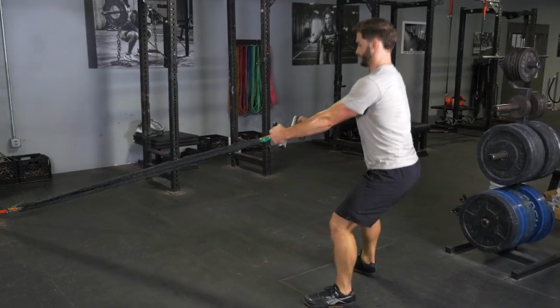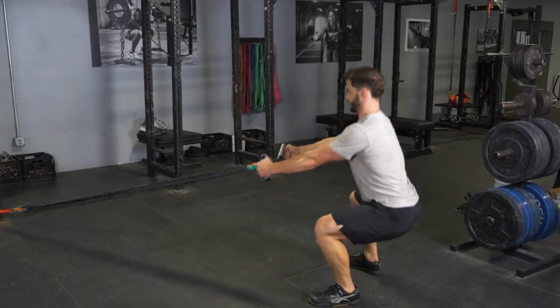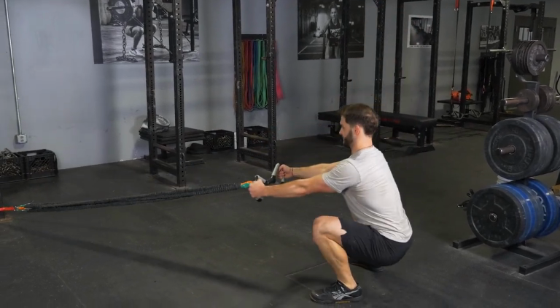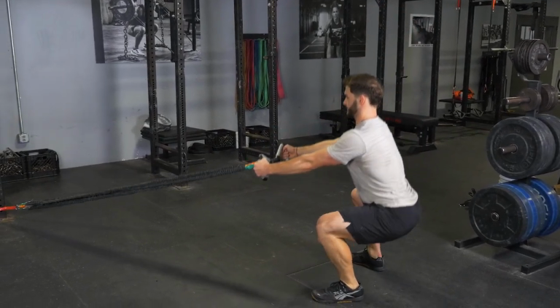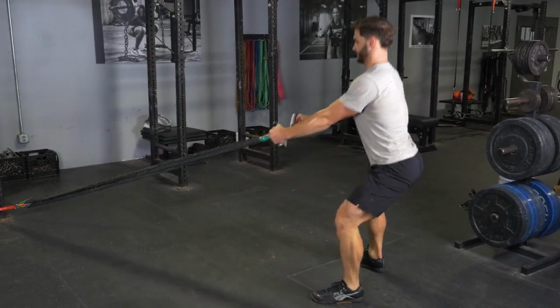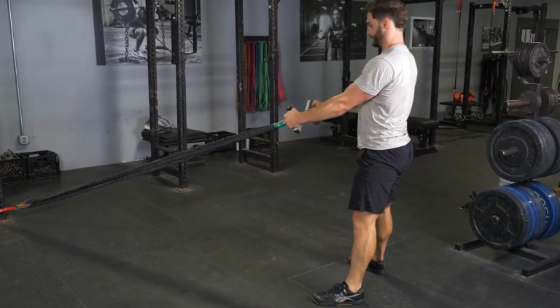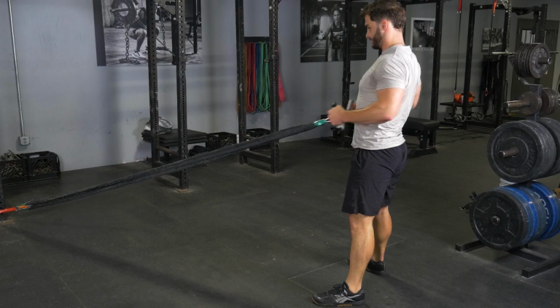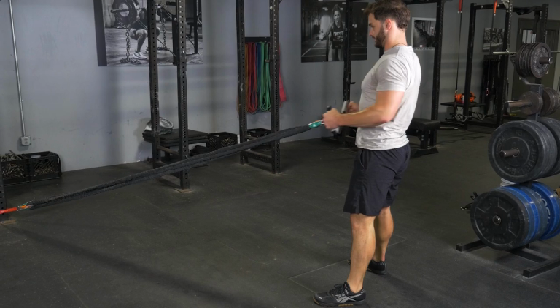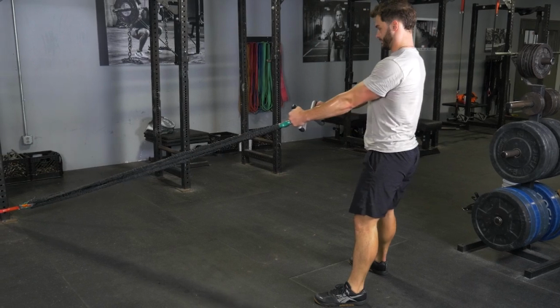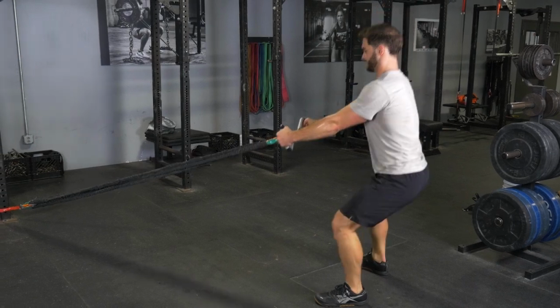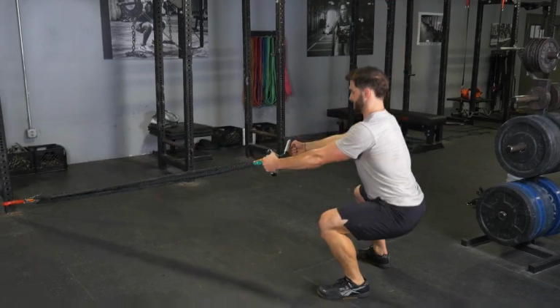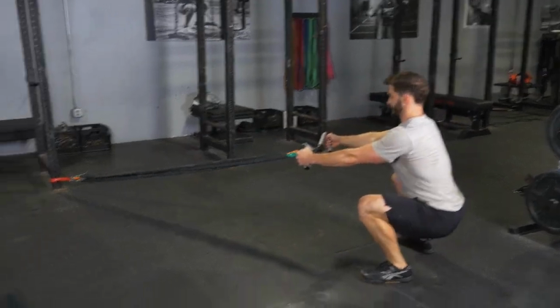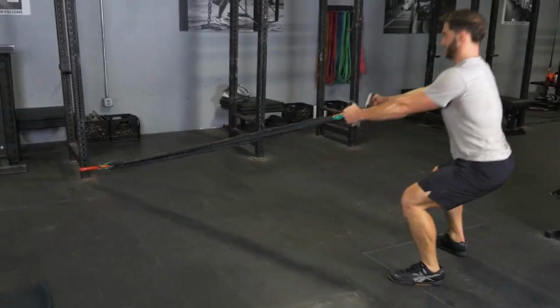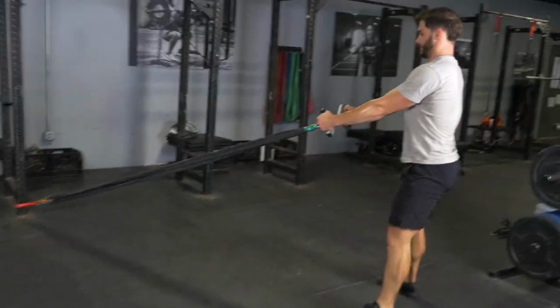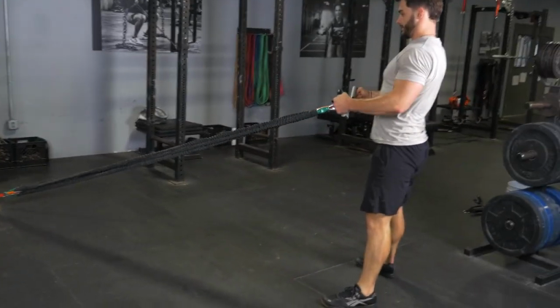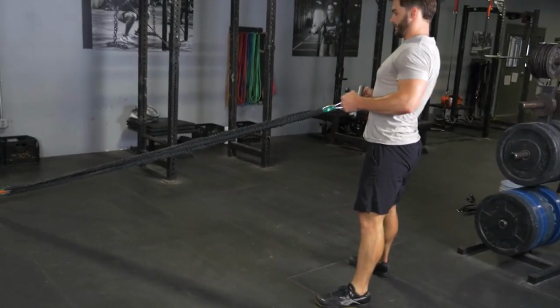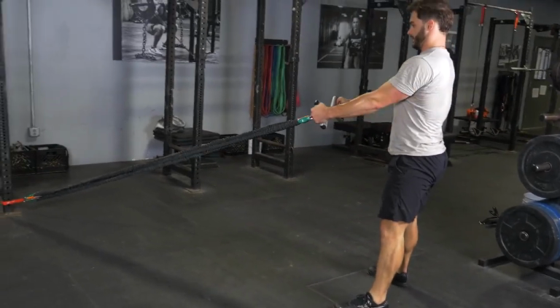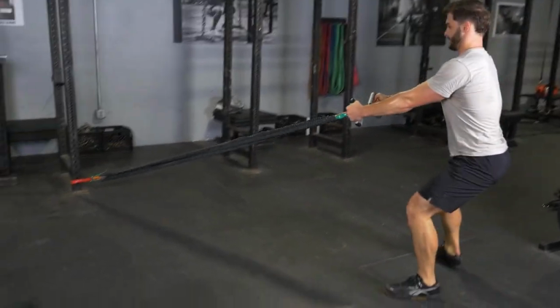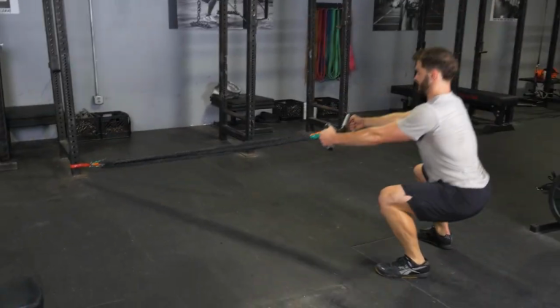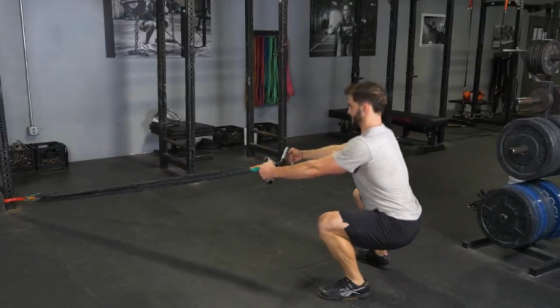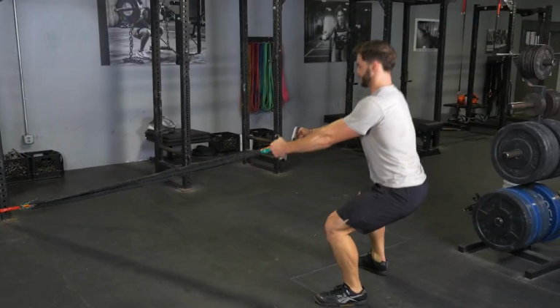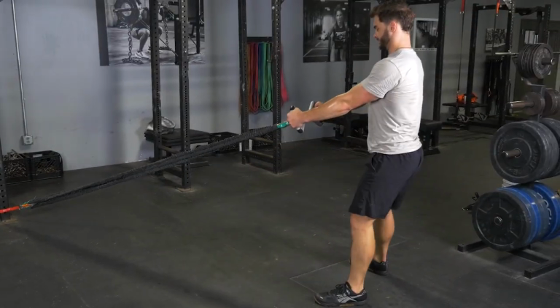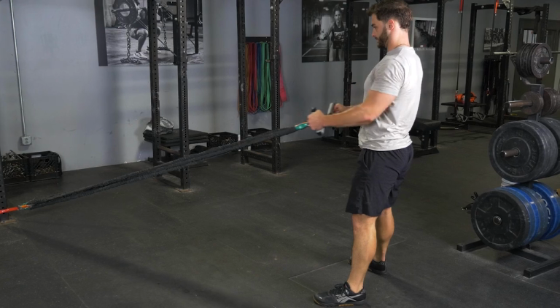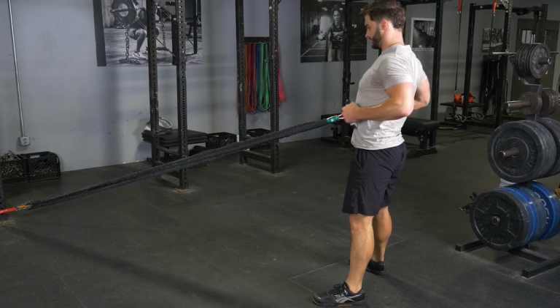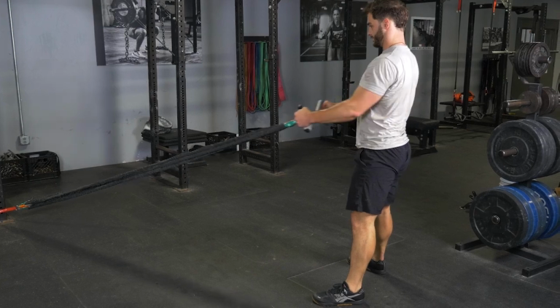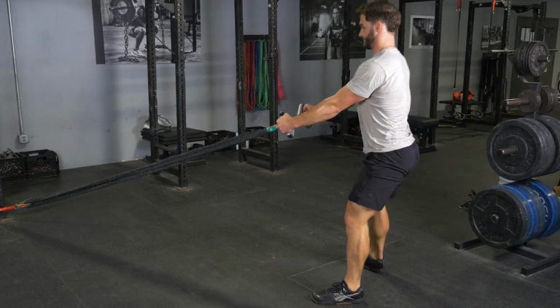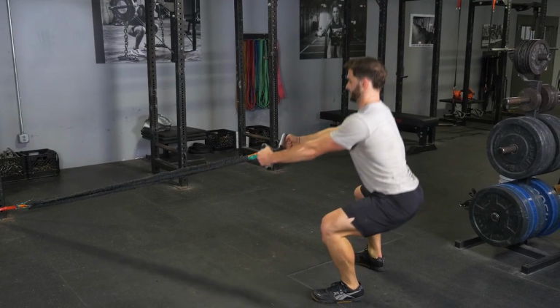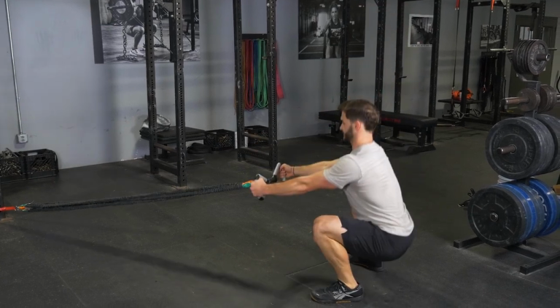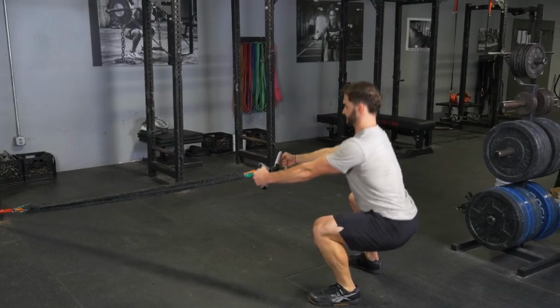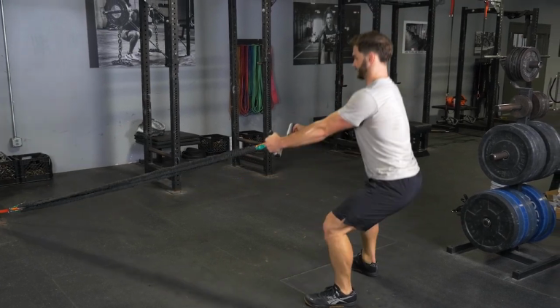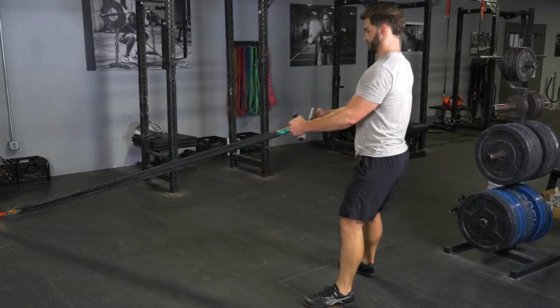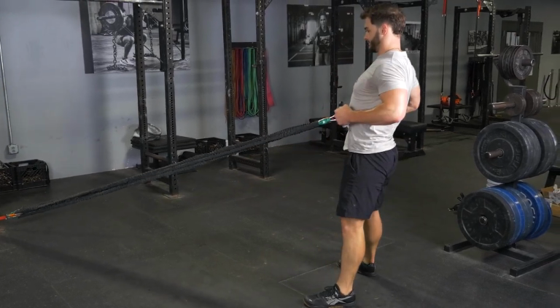Begin the row by squeezing your shoulder blades back and together, pulling your elbows back and the max bar to your upper stomach. Extend back out to the starting position and repeat the exercise.